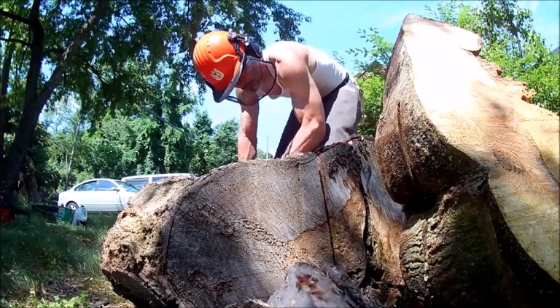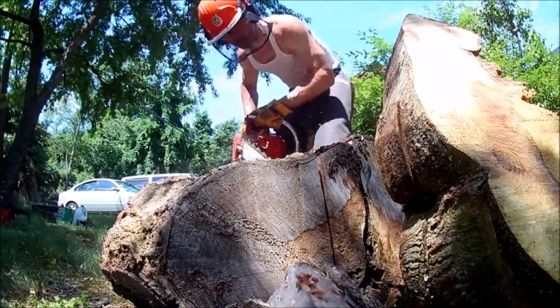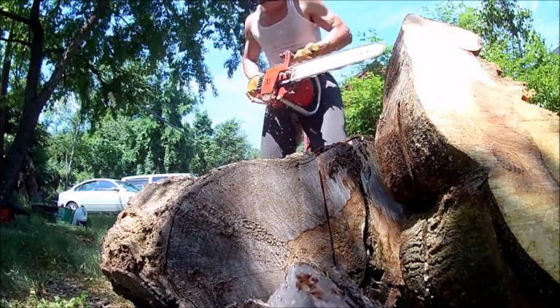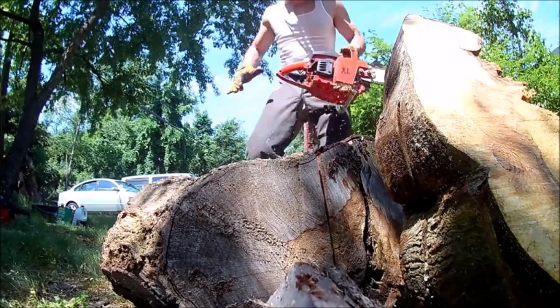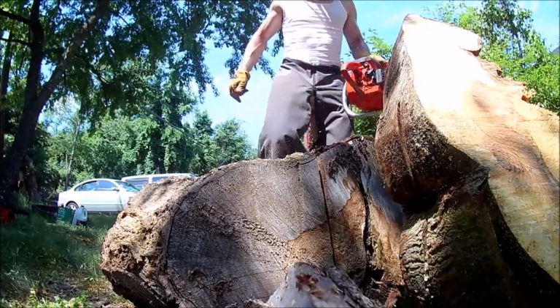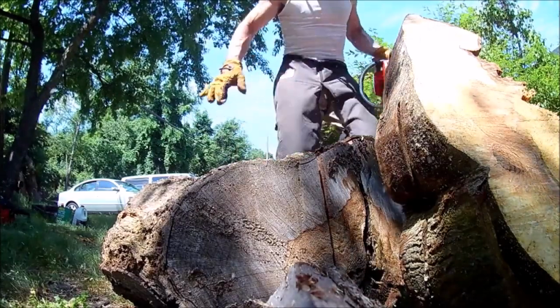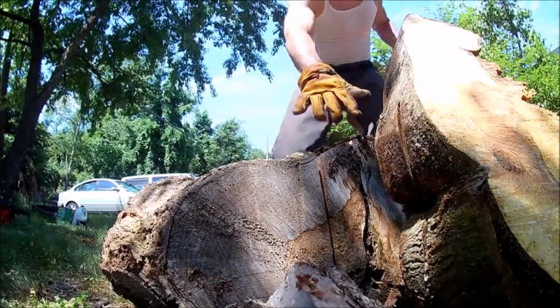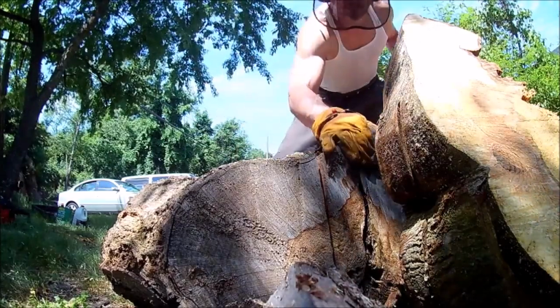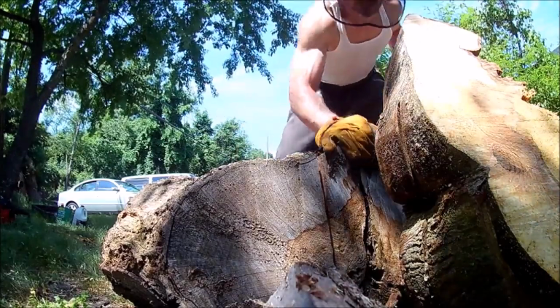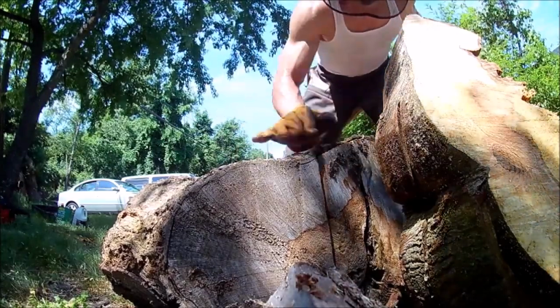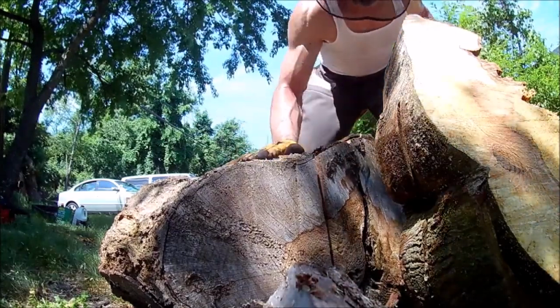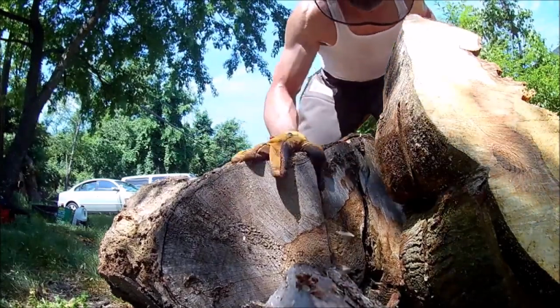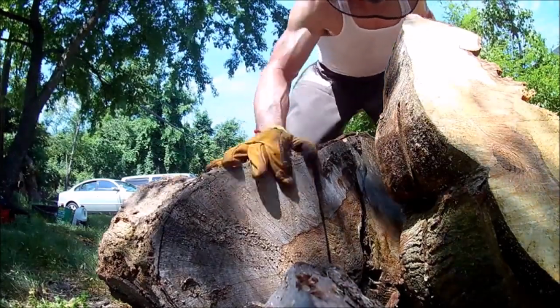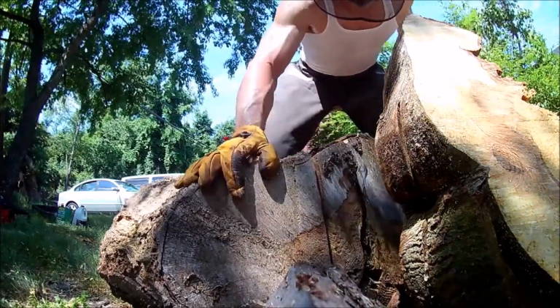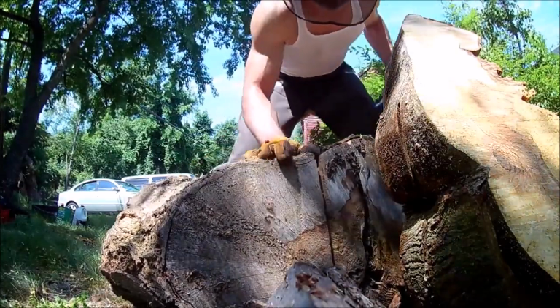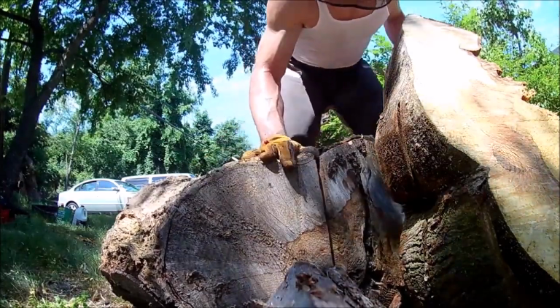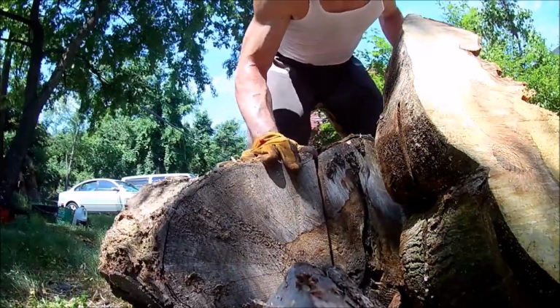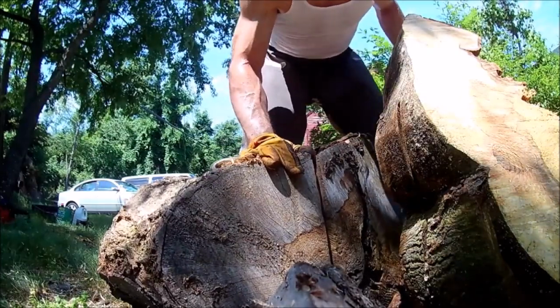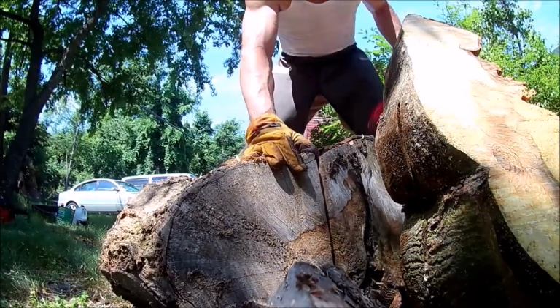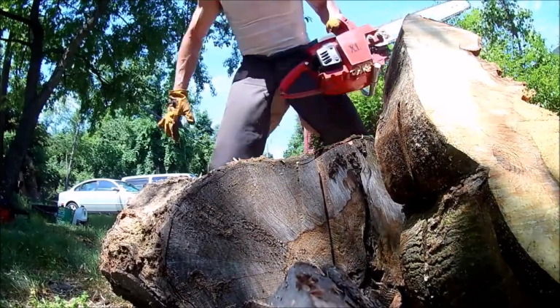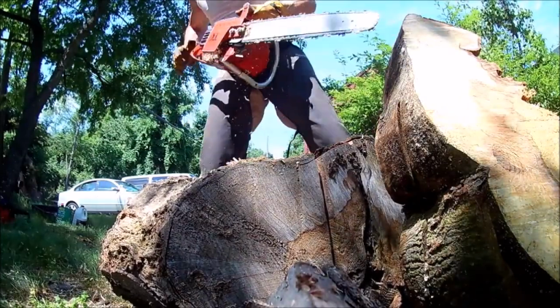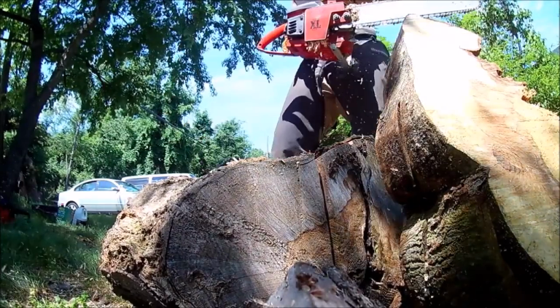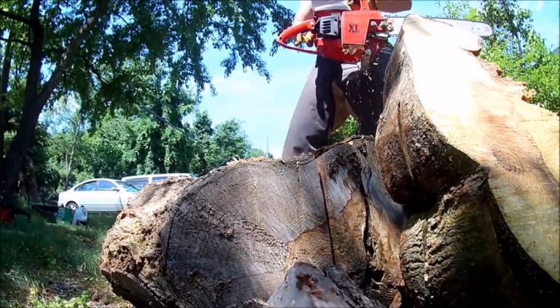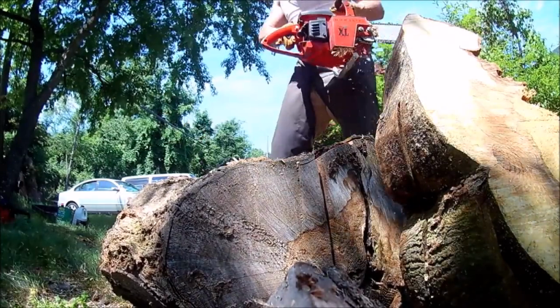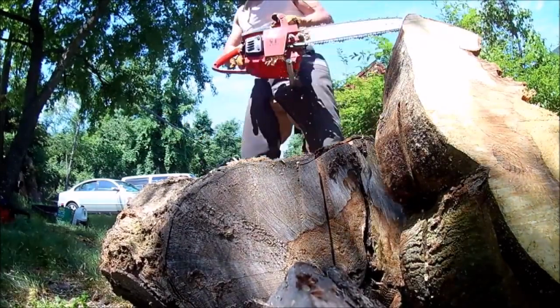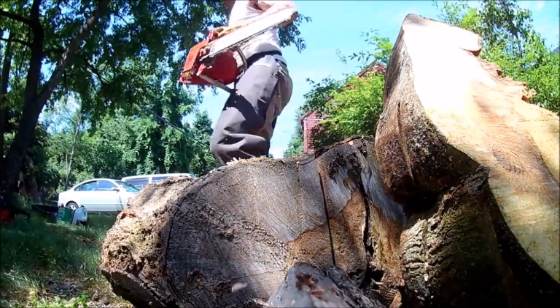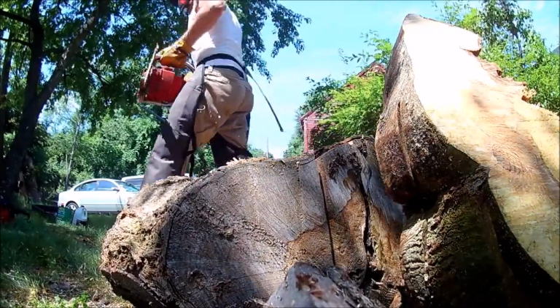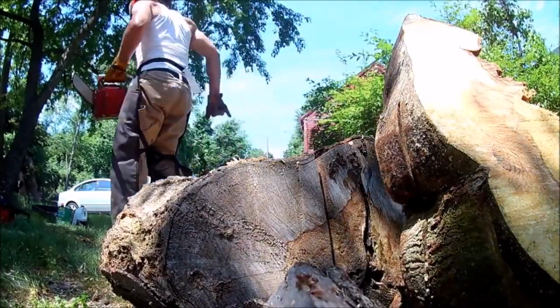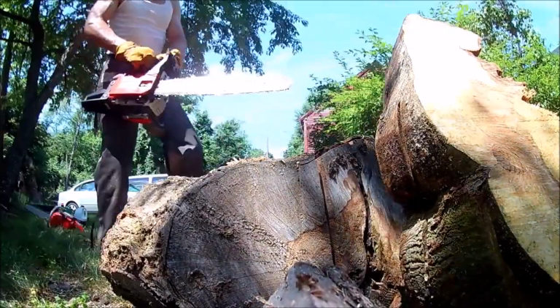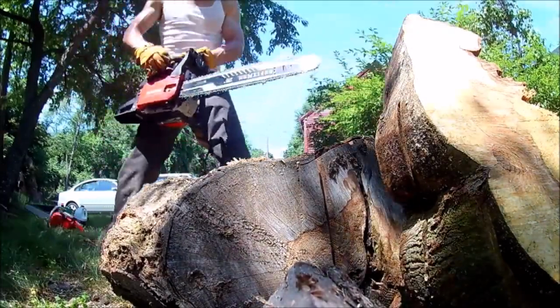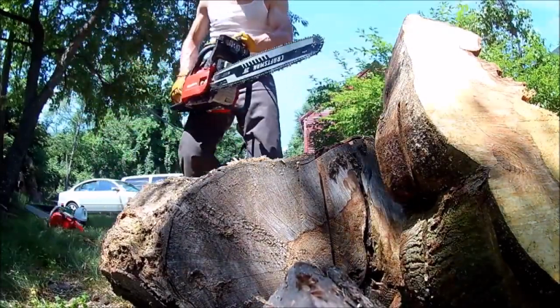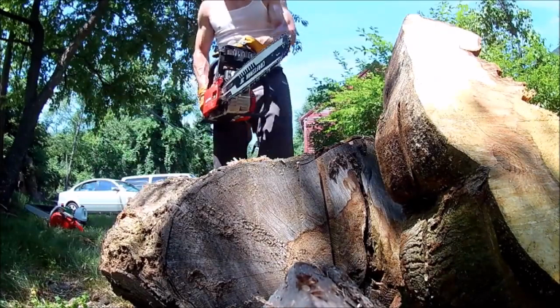This is really hard wood and I was getting some scorch marks on the bar — it was really binding. It got through no problem, but I didn't want to tax the saw too much.